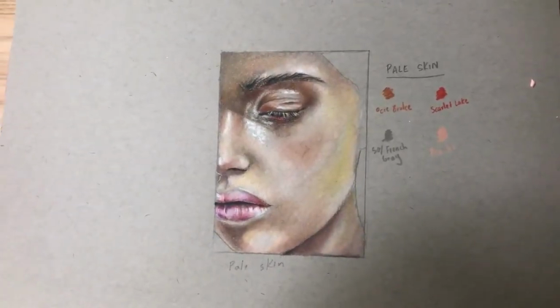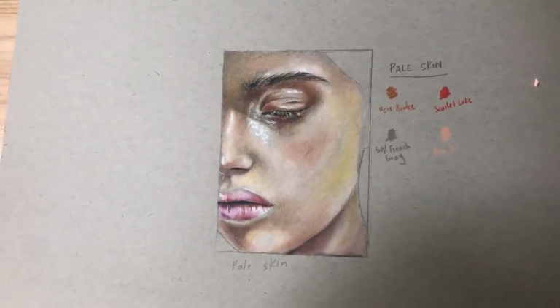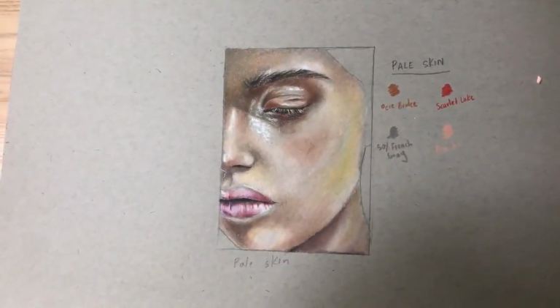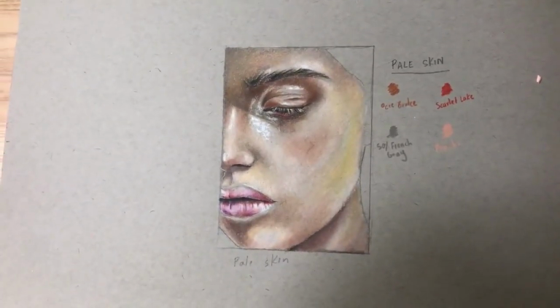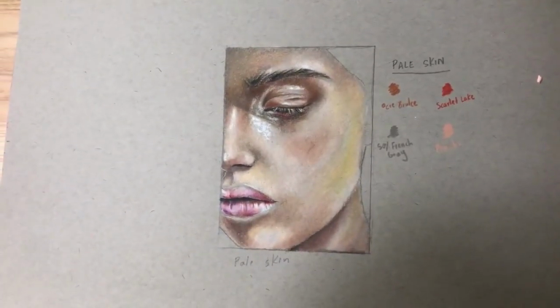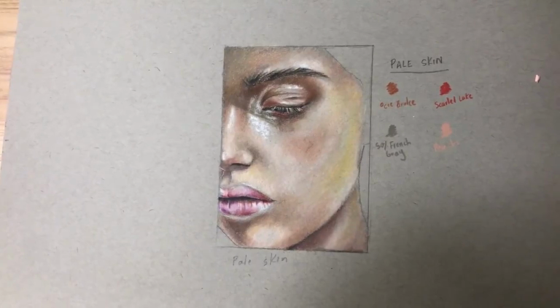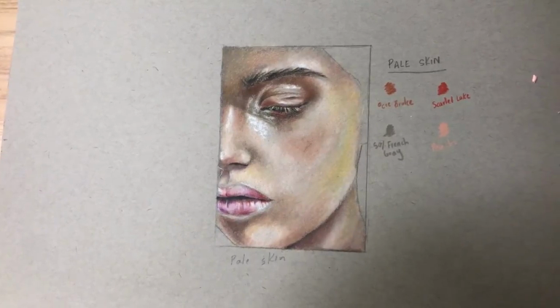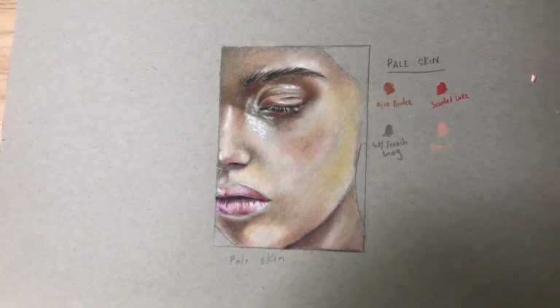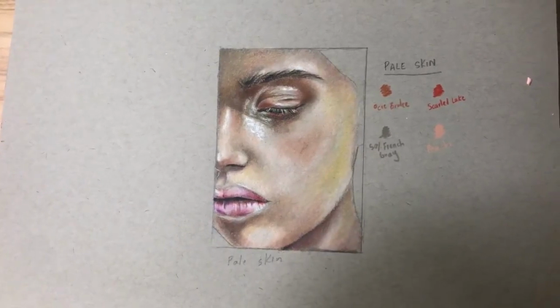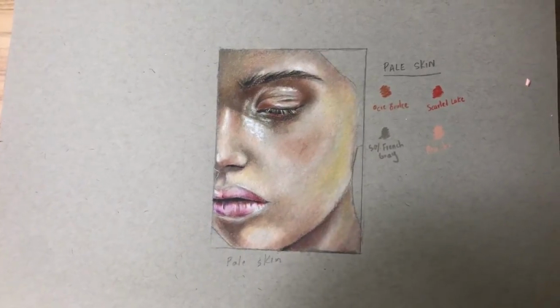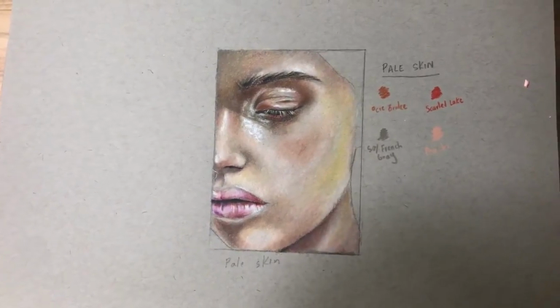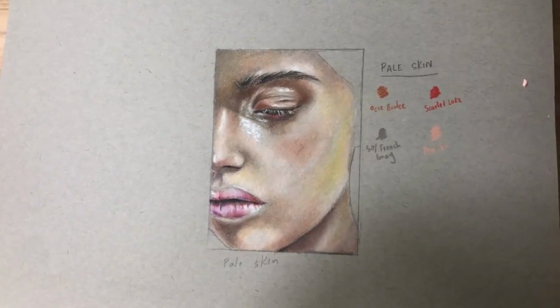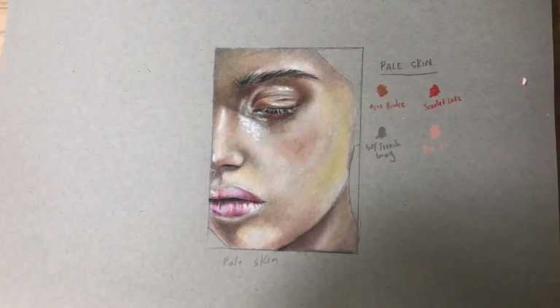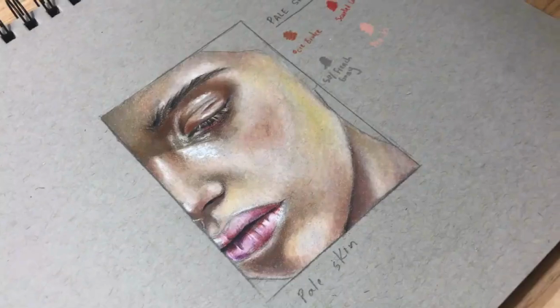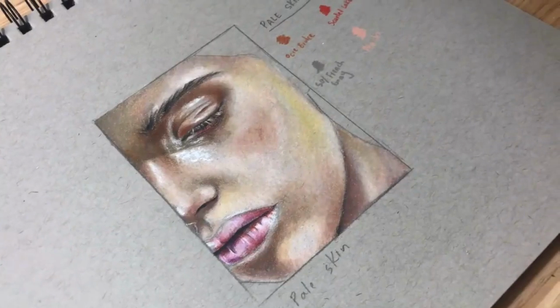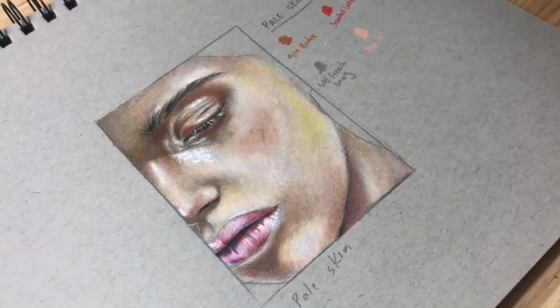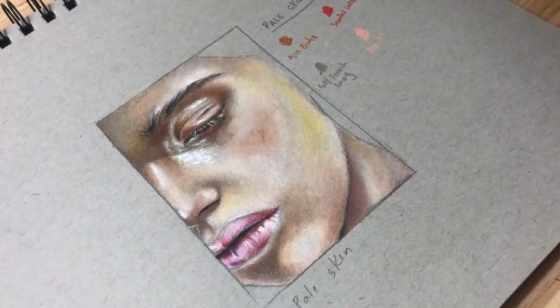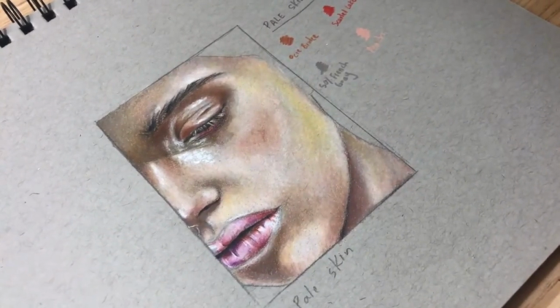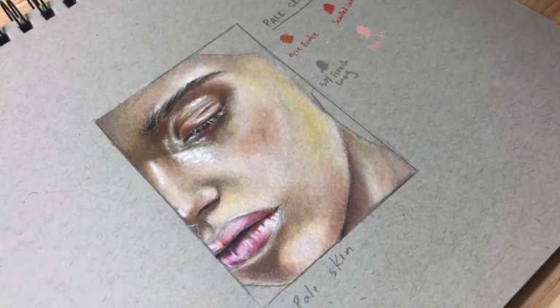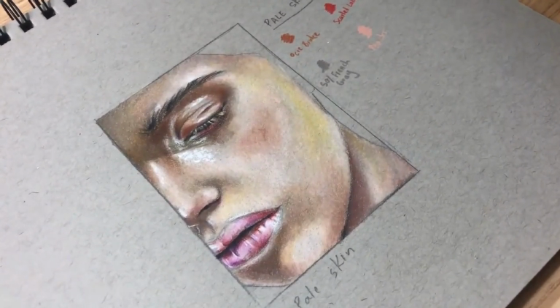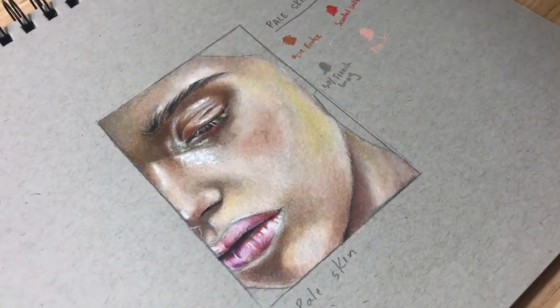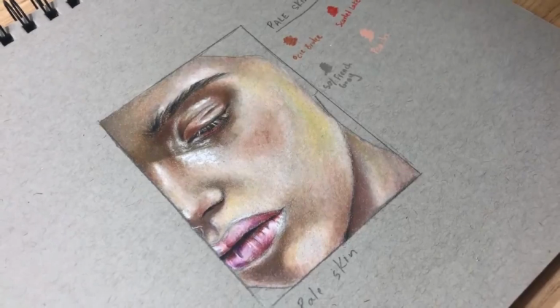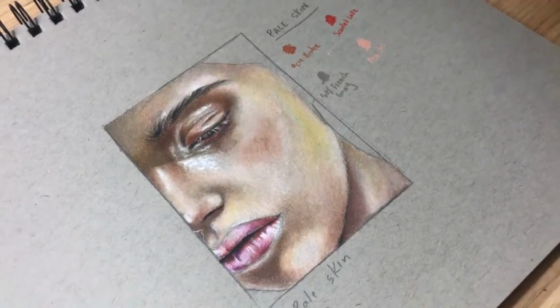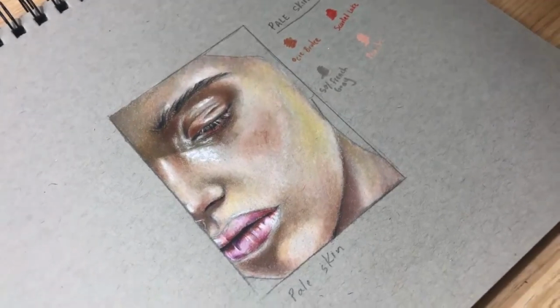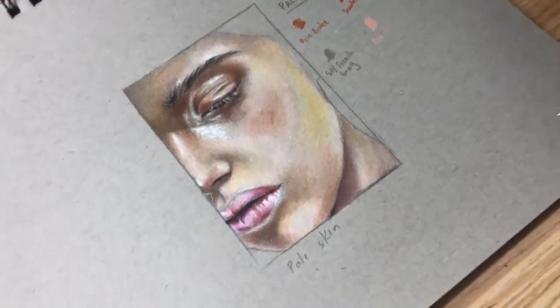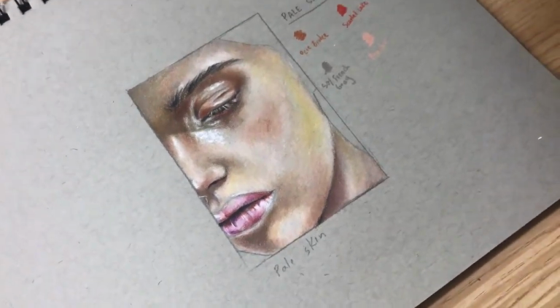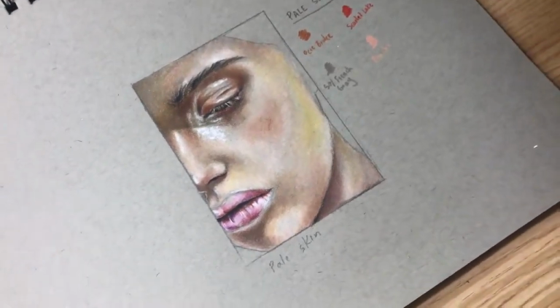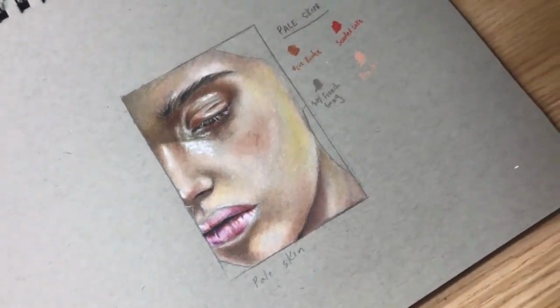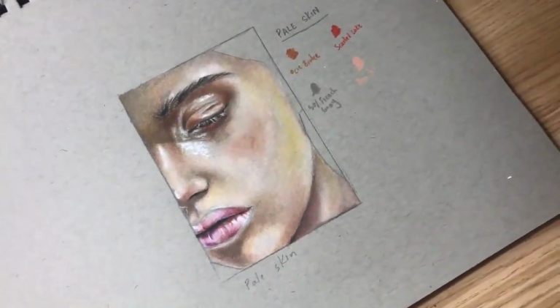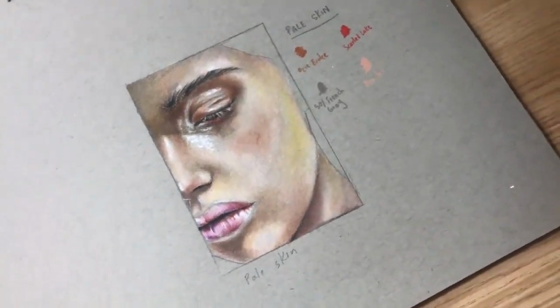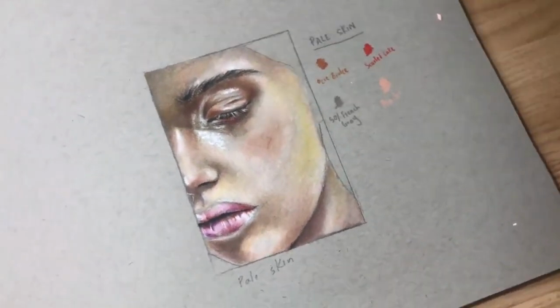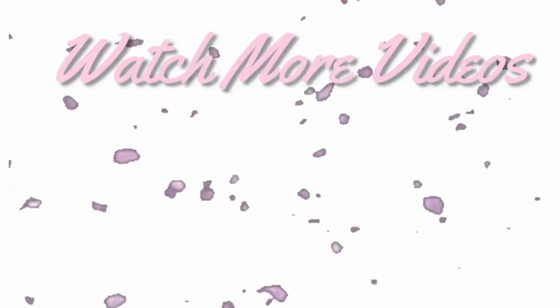And that's it — that is going to be my pale skin tutorial using color pencil. I hope you enjoyed this video. Please make sure to check out my other skin tutorials if you want to, and thanks for watching.